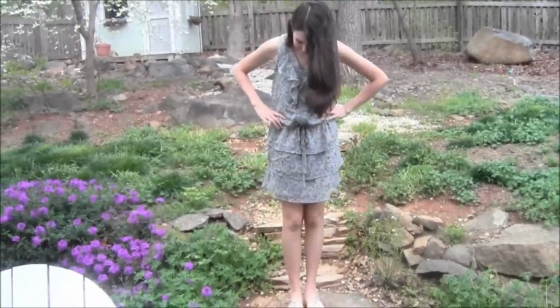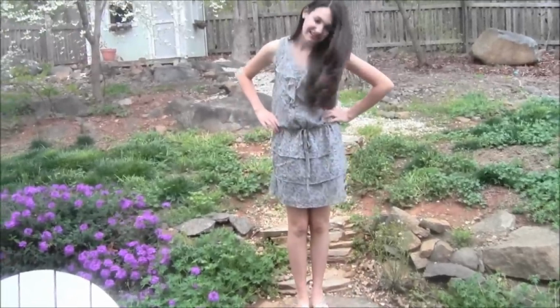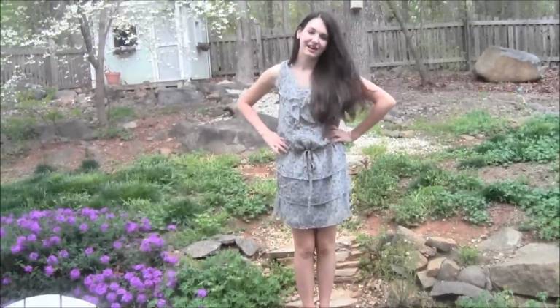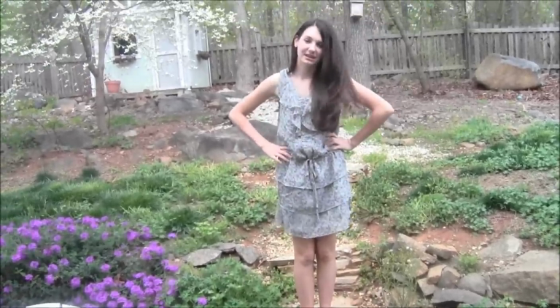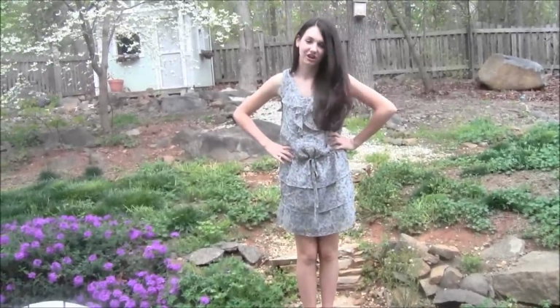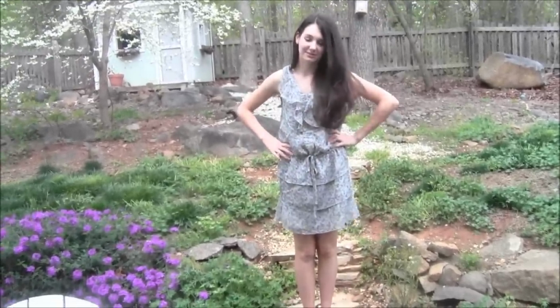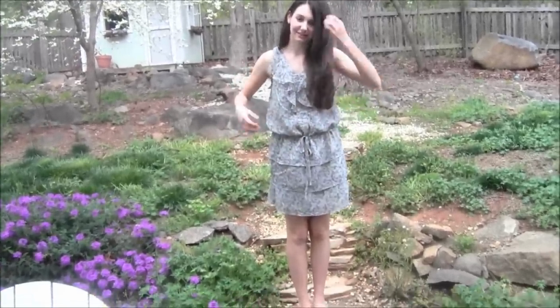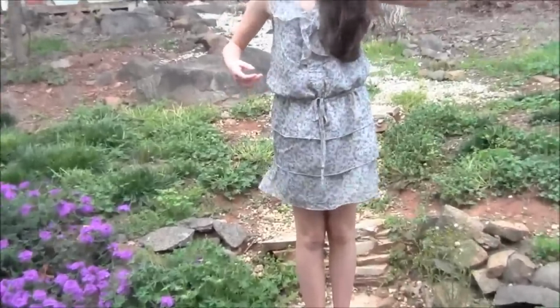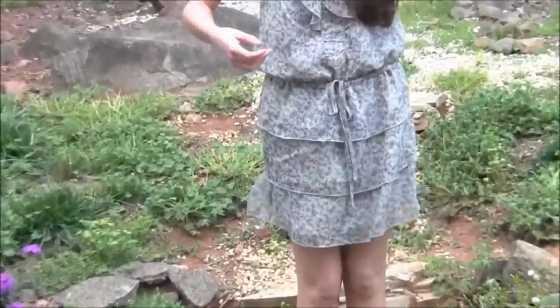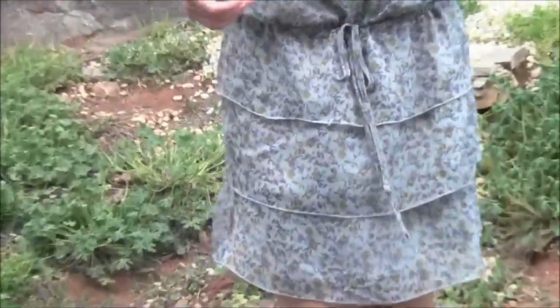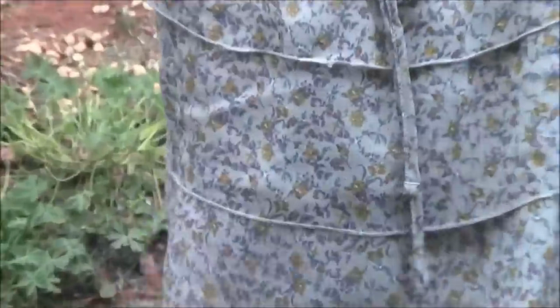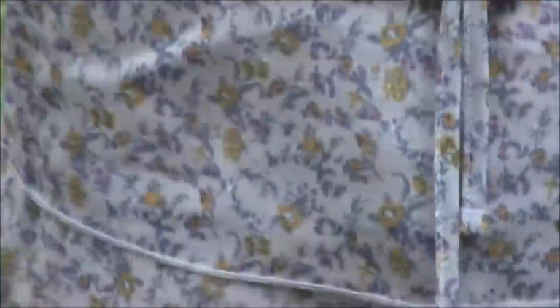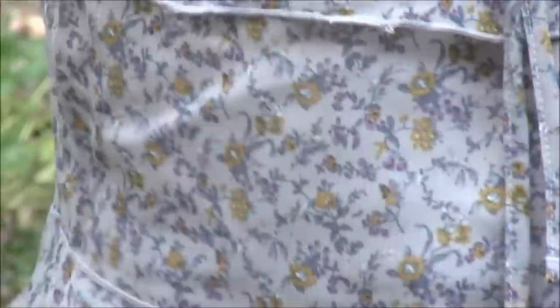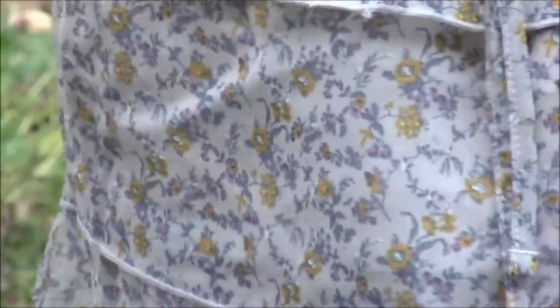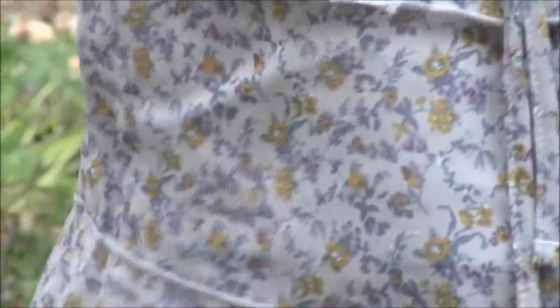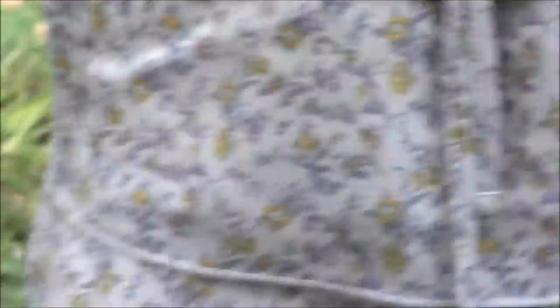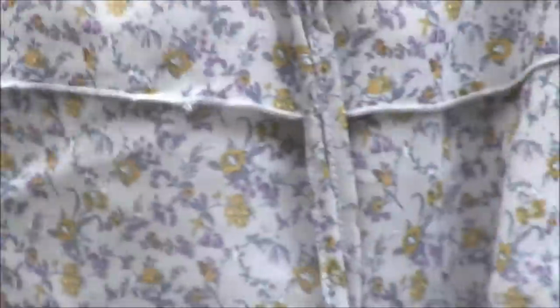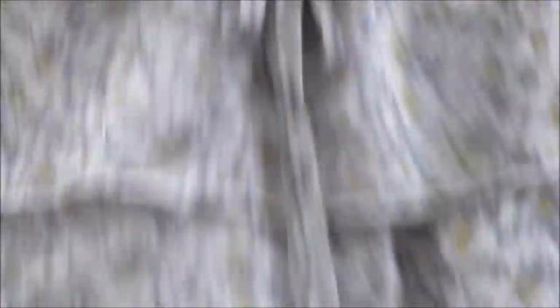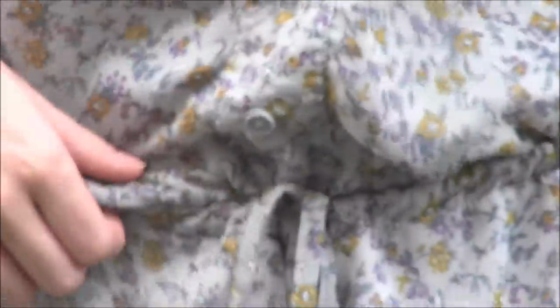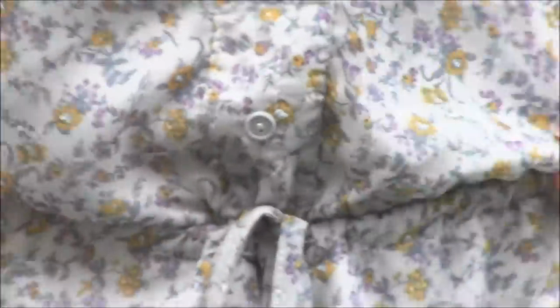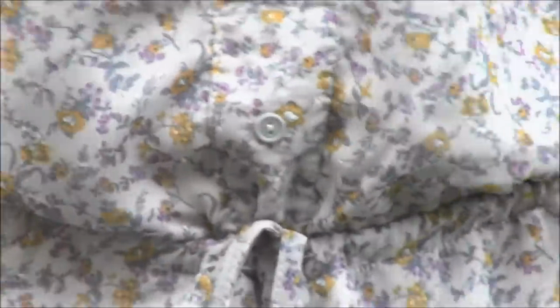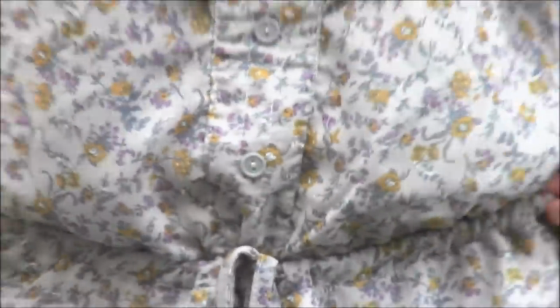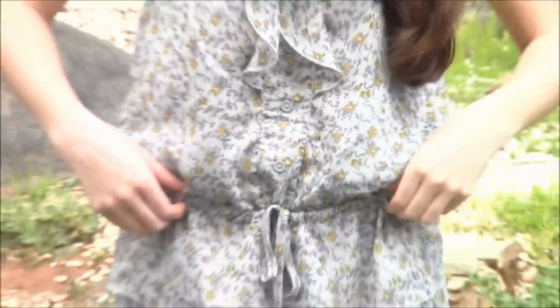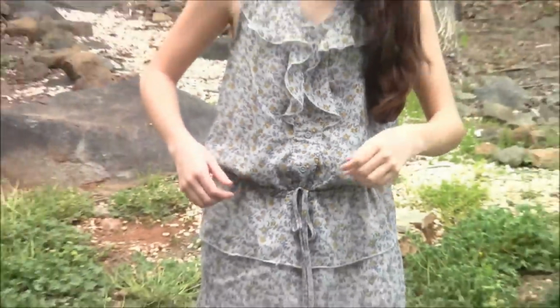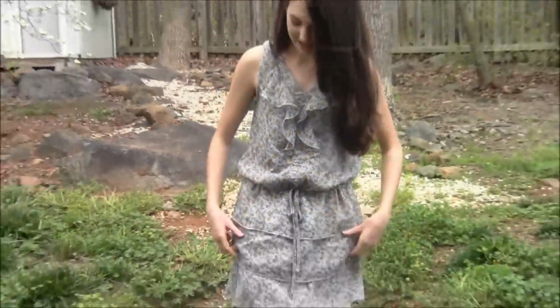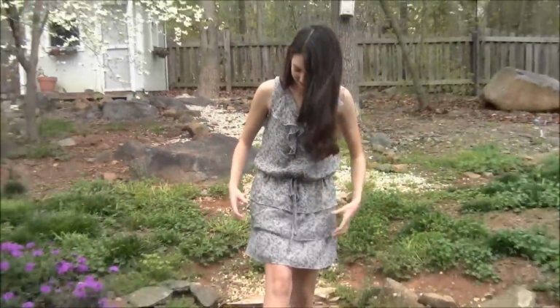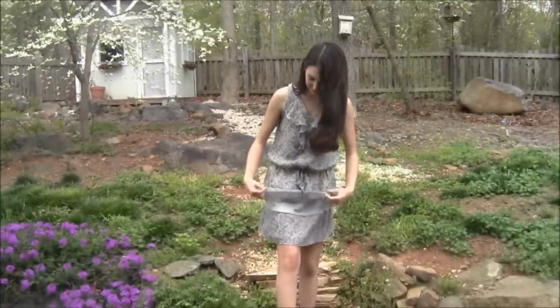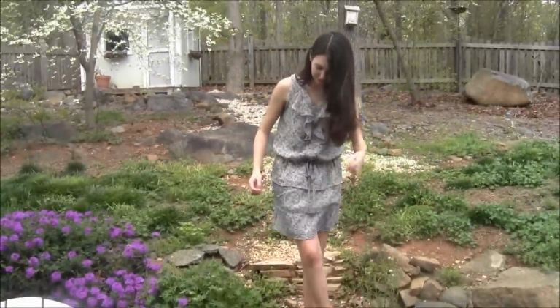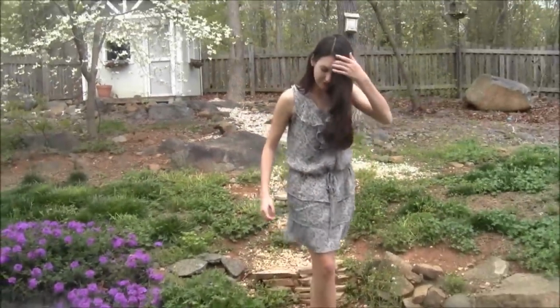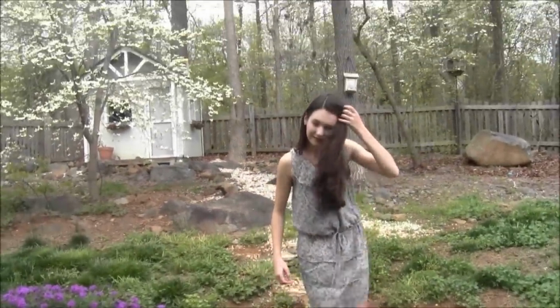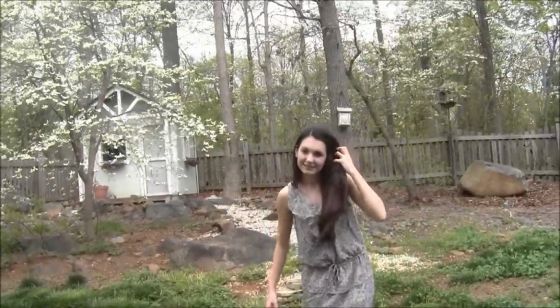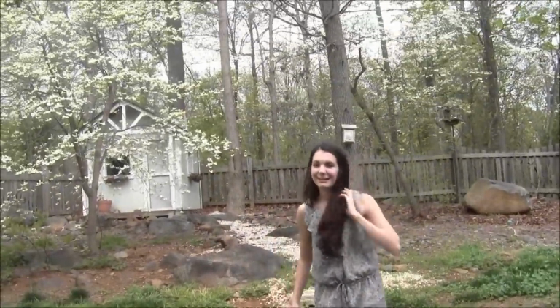This dress is from Target and it was on sale for like $12. It has like a bunch of flowers on it and a tie that kind of acts as a belt that cinches in. And it has ruffles too. It's really pretty.